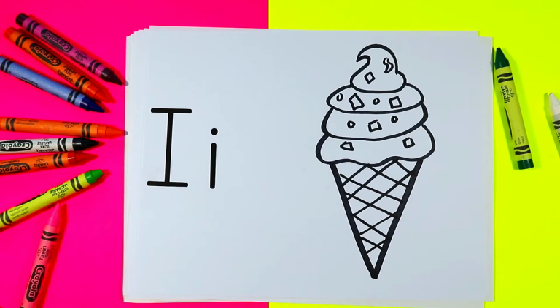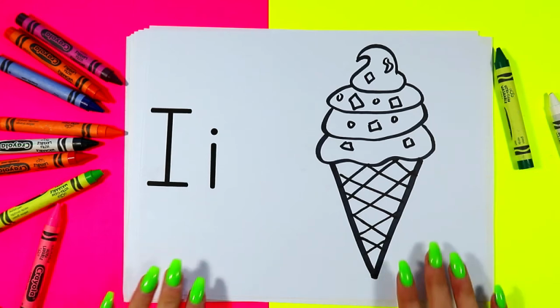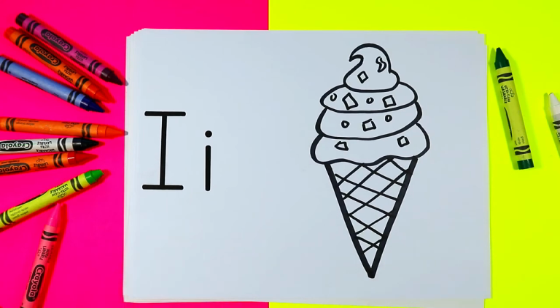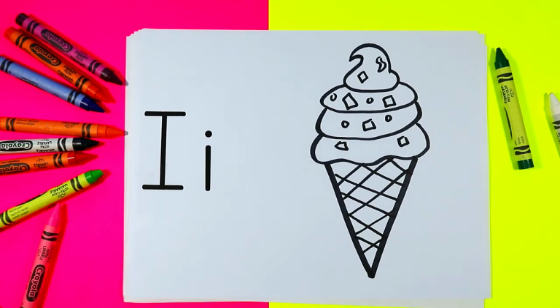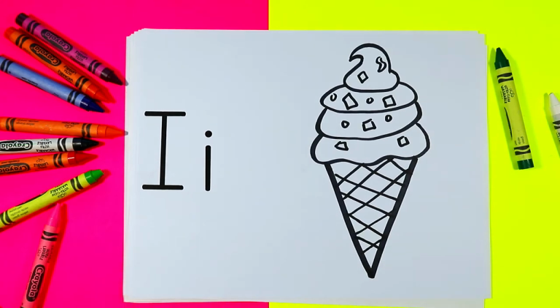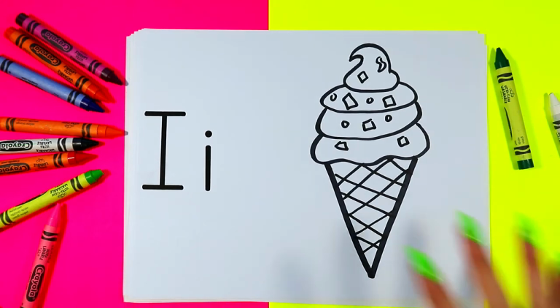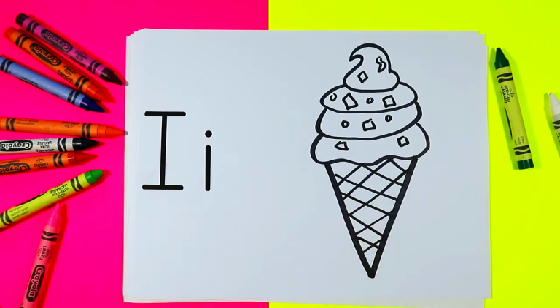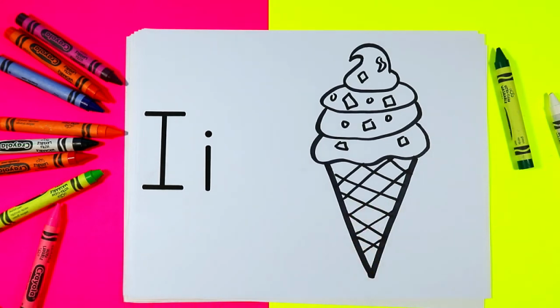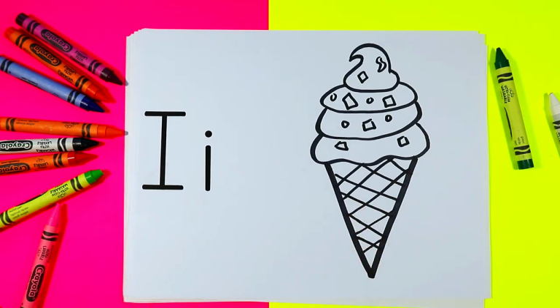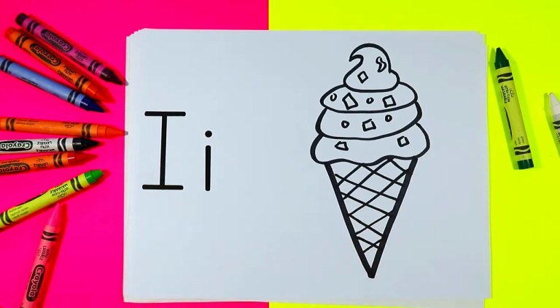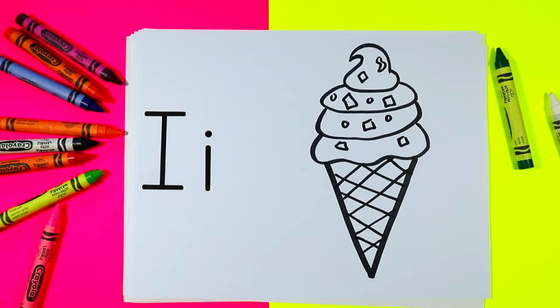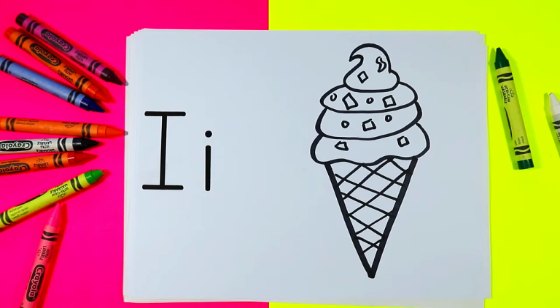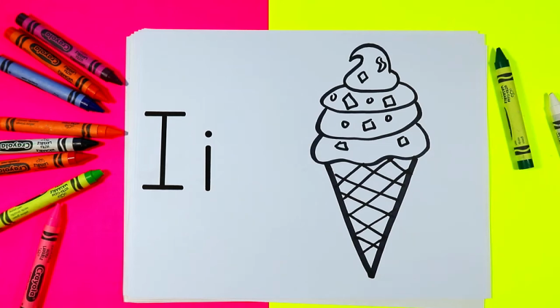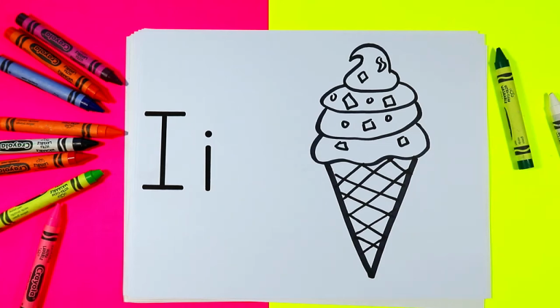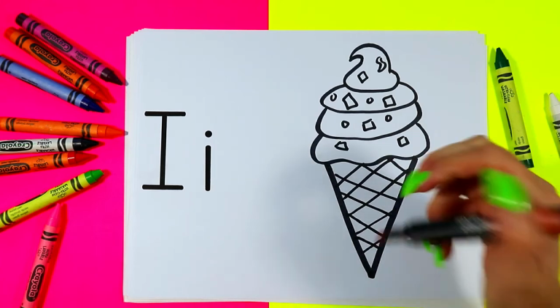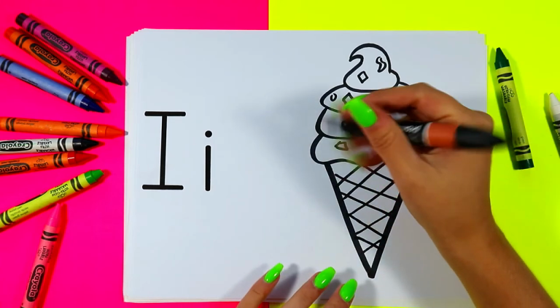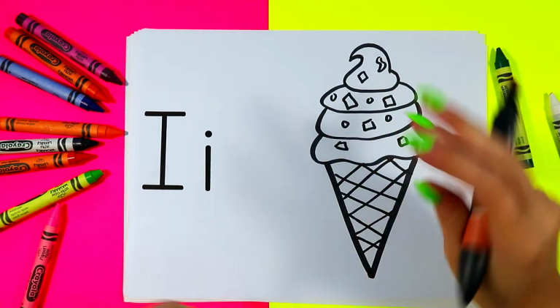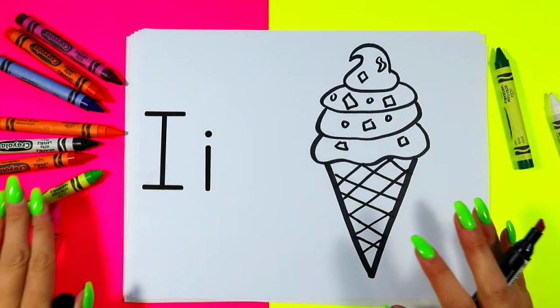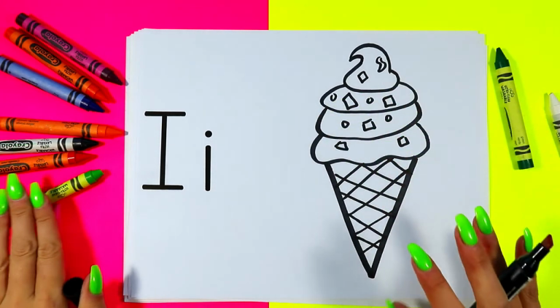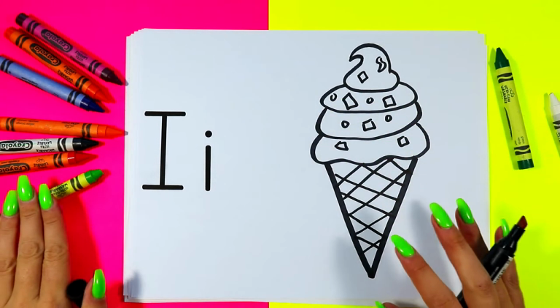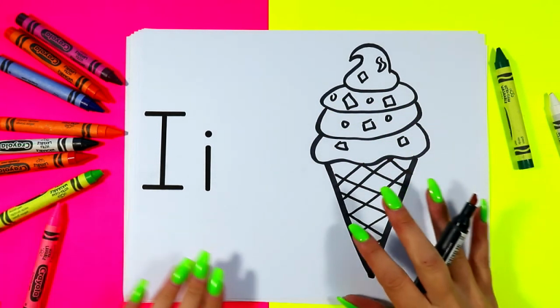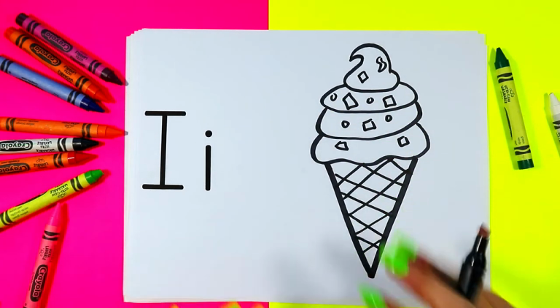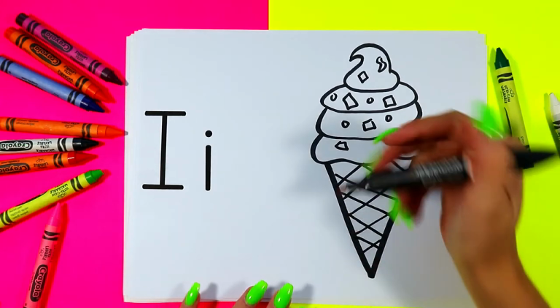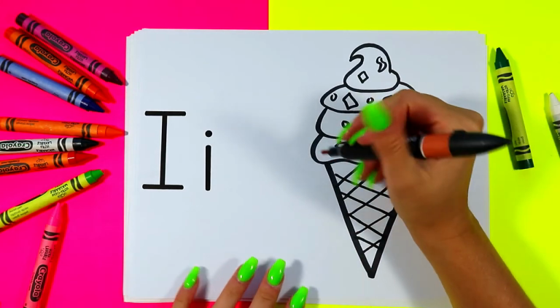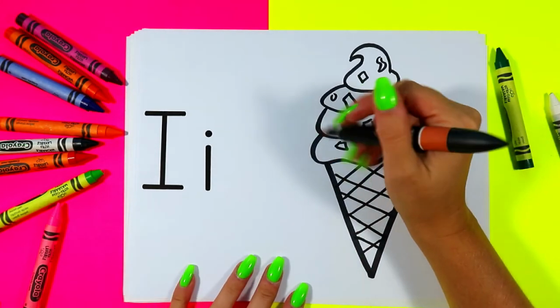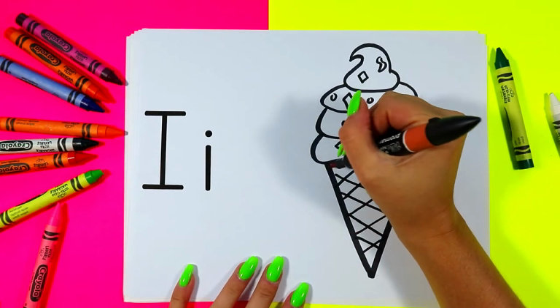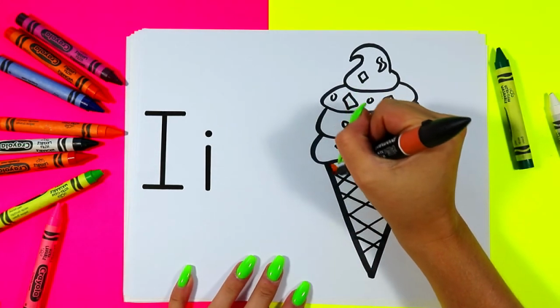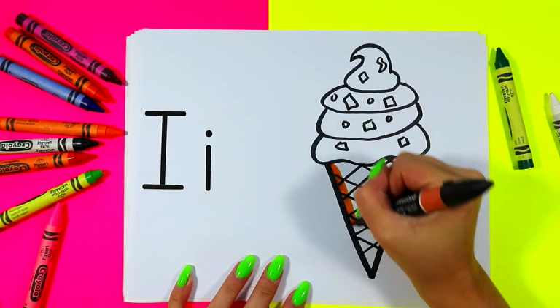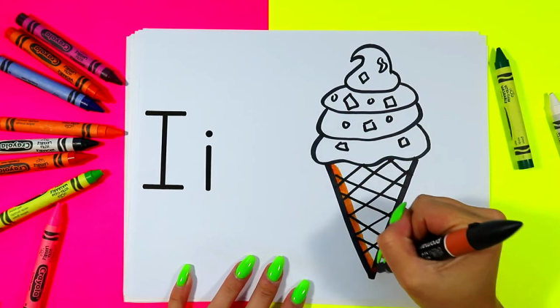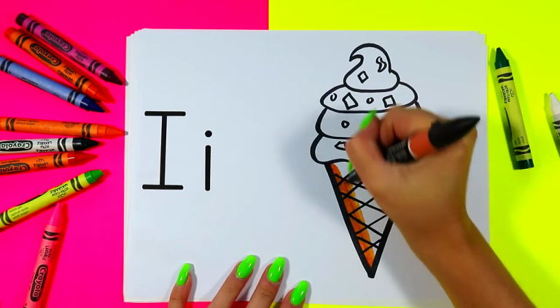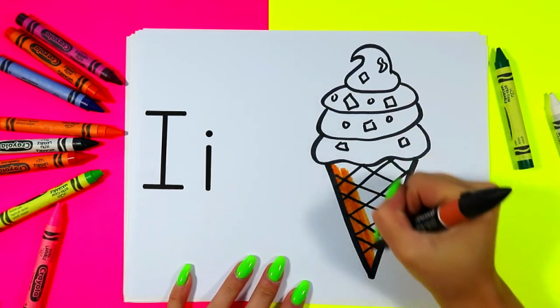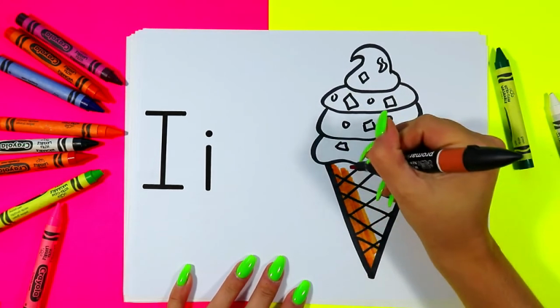And once you're done drawing your ice cream, go ahead and color in your ice cream with your choice of art making mediums and your choice of colors. Cheers.